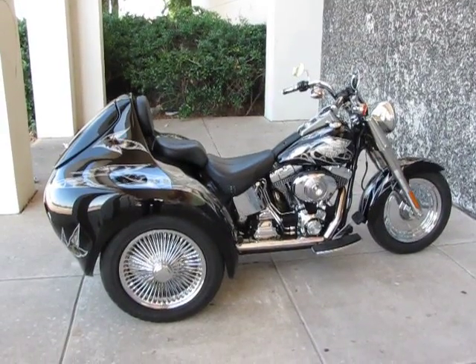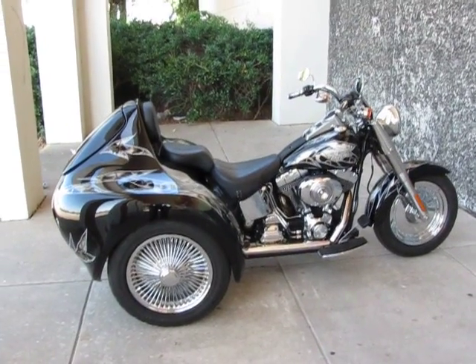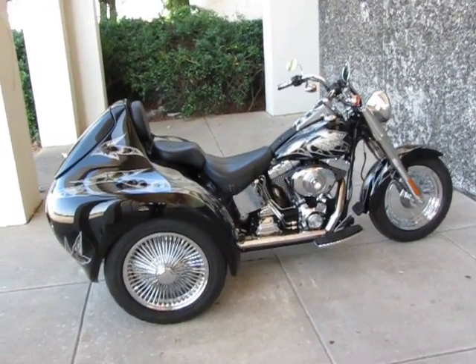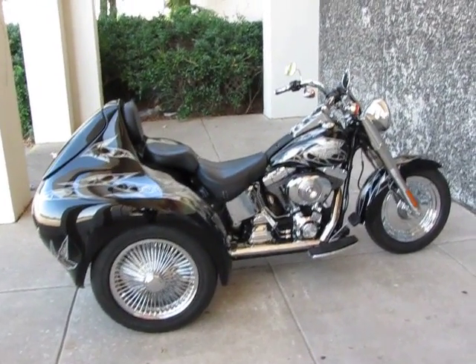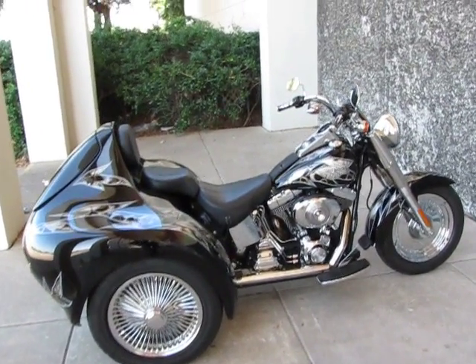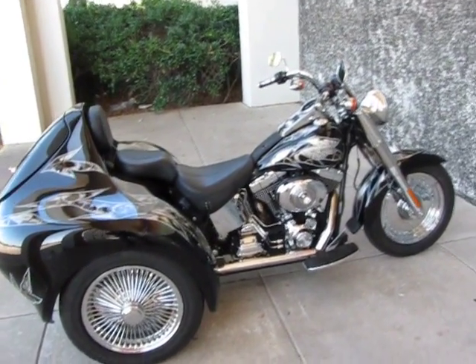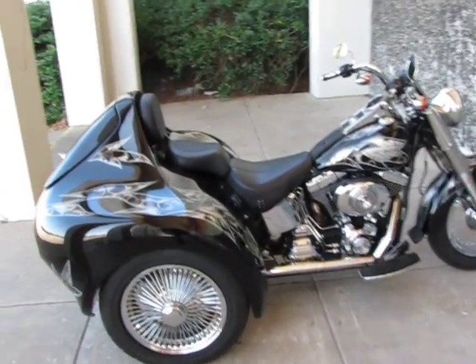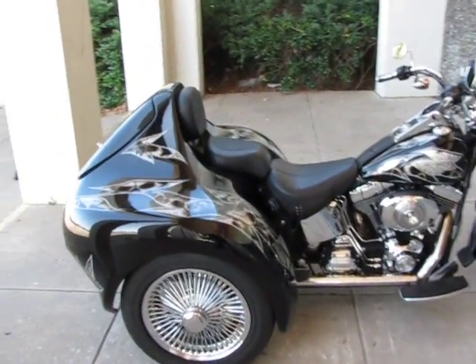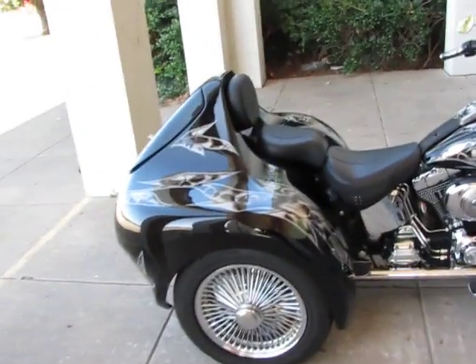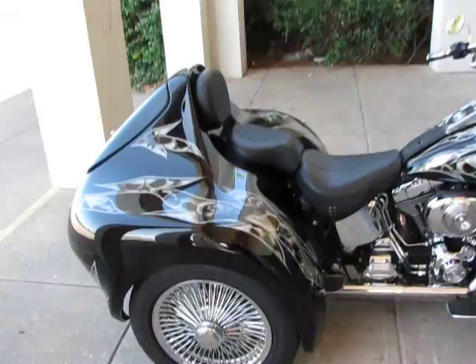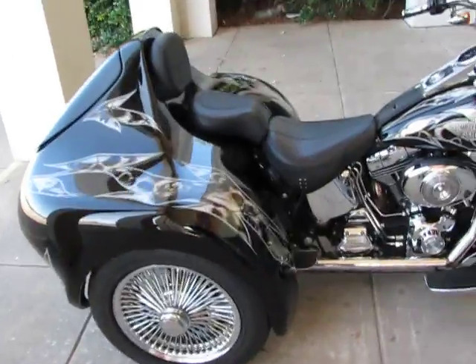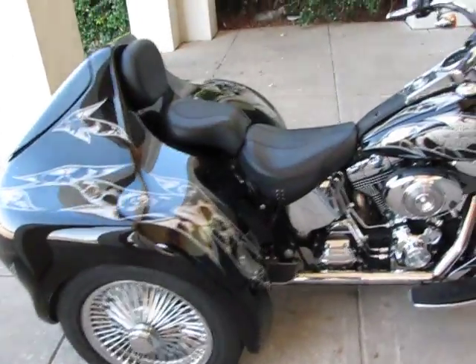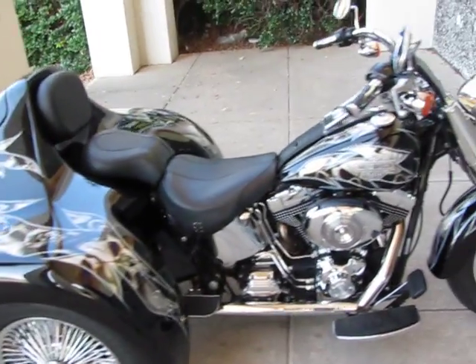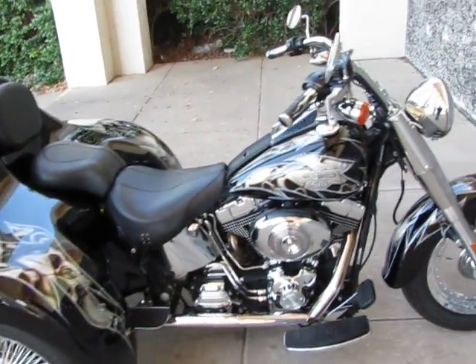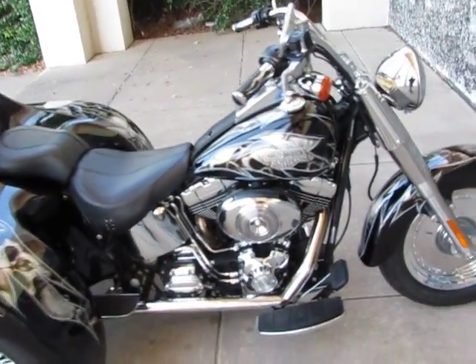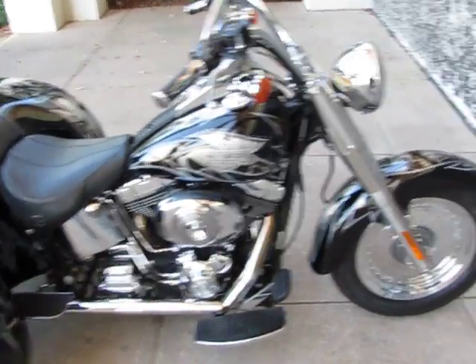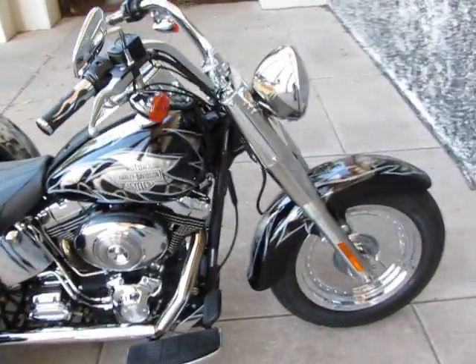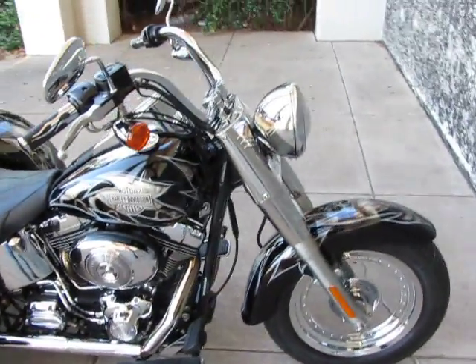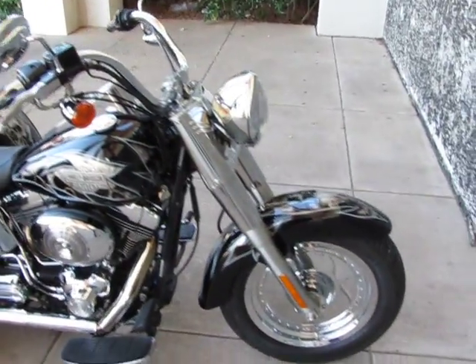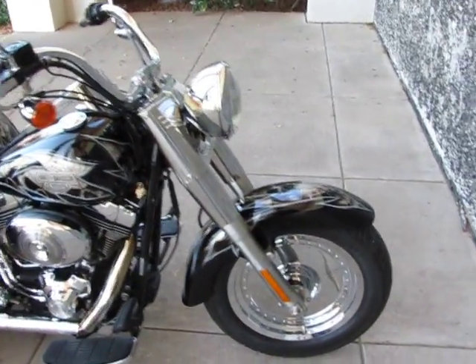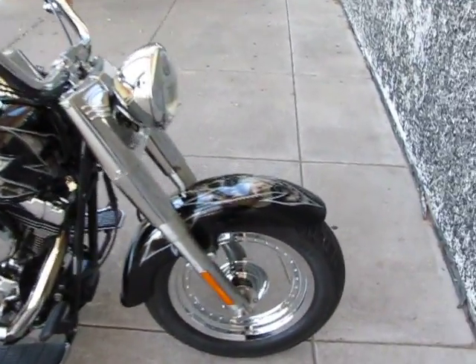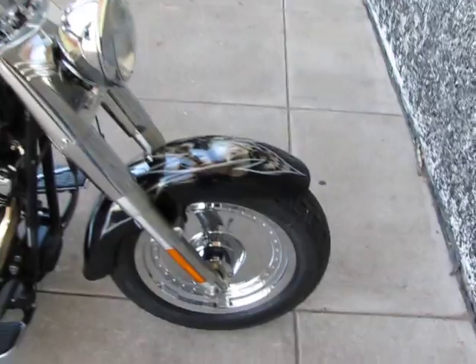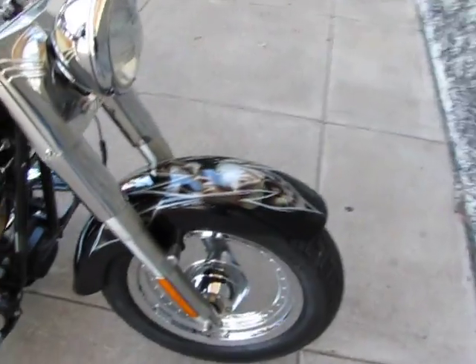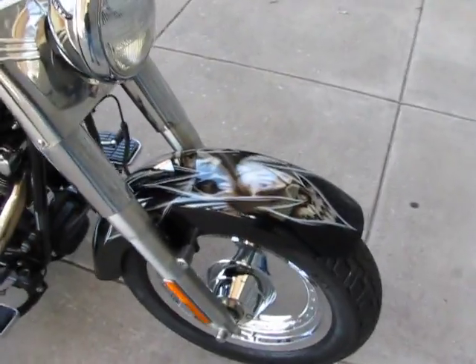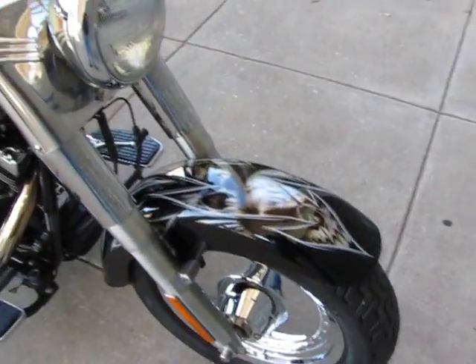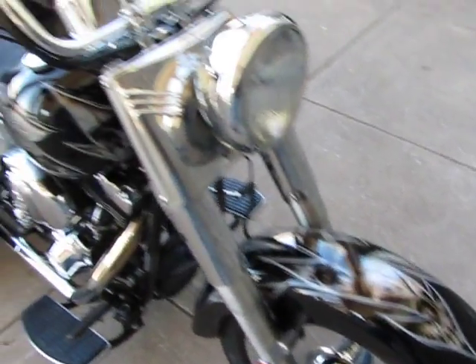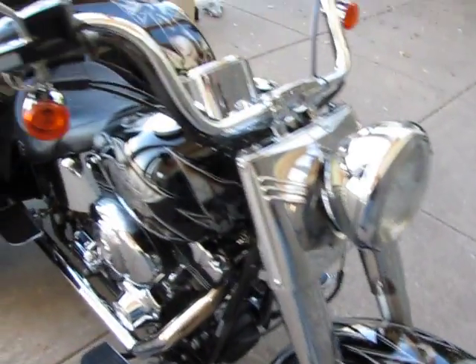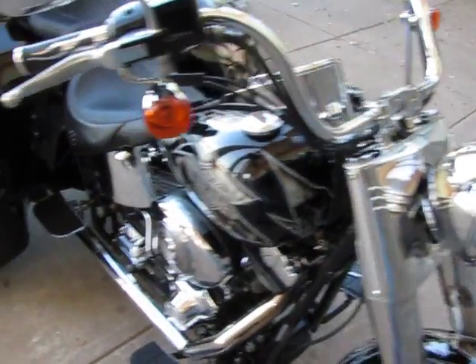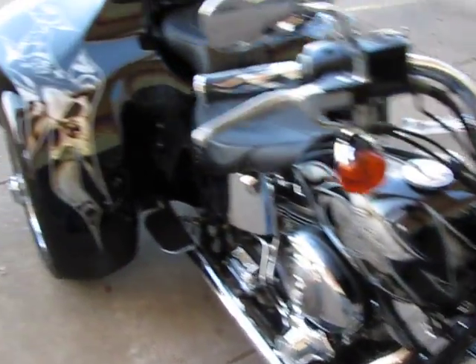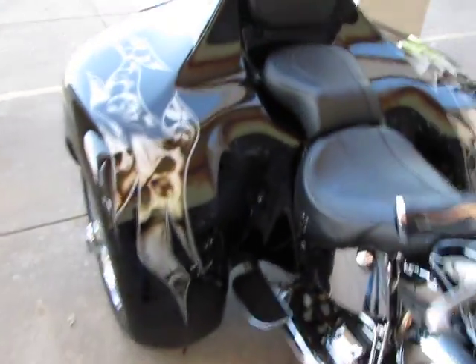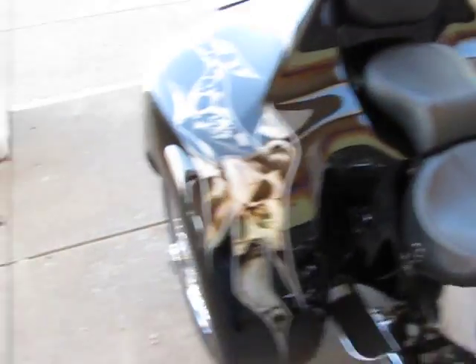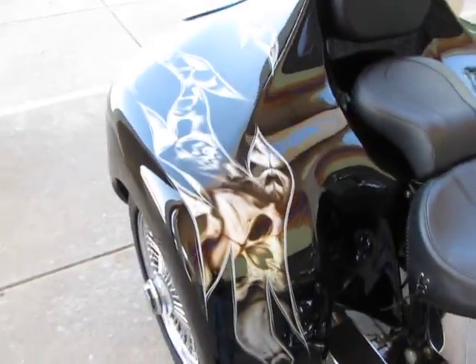Hello folks, this is Bronco Bob with American Motorcycle Trading Company and I'm here today to show you a really unique Harley-Davidson Fat Boy trike with a custom paint job that is absolutely show quality.